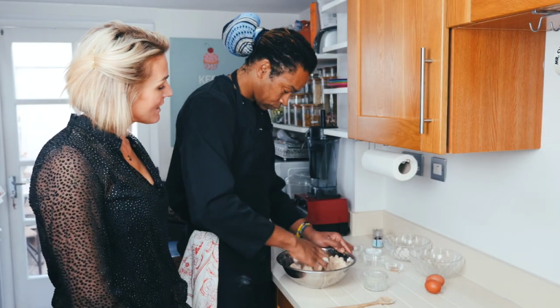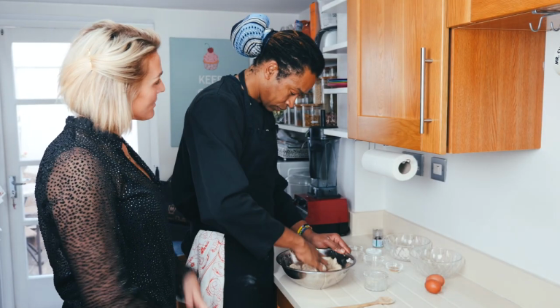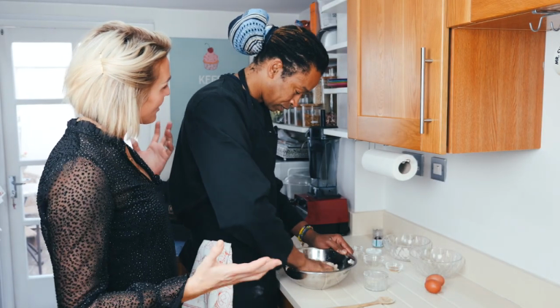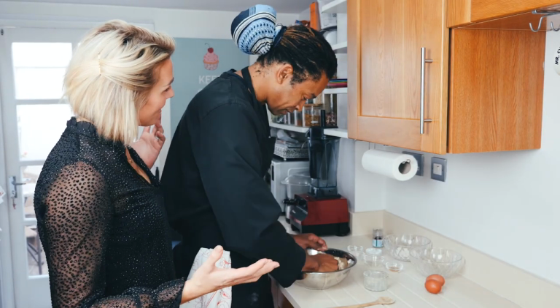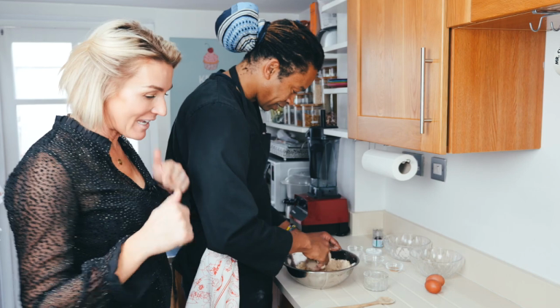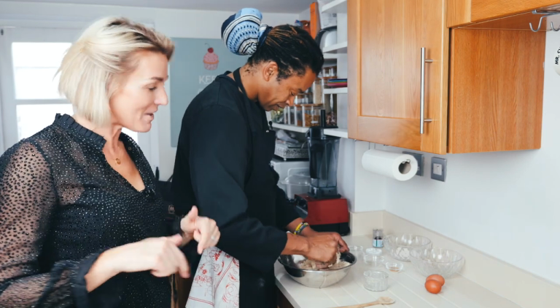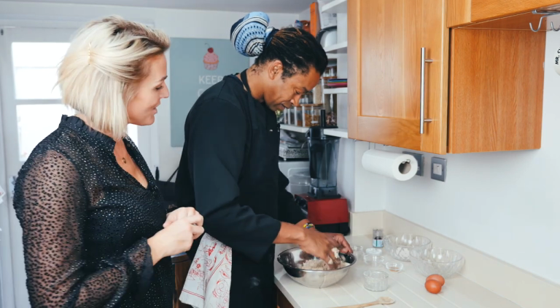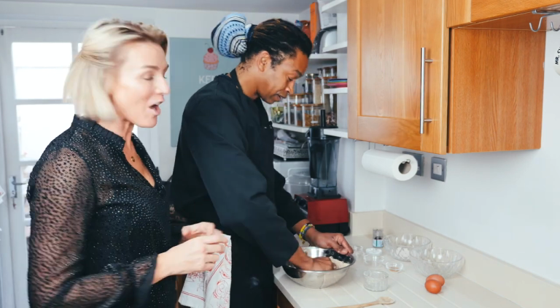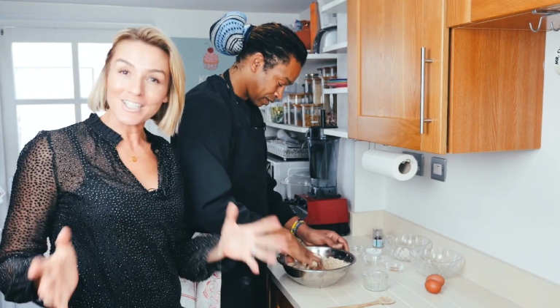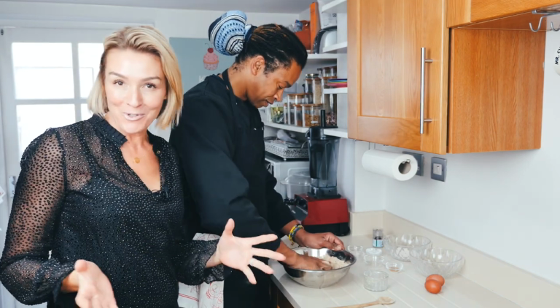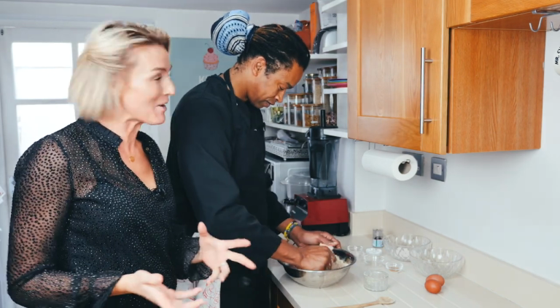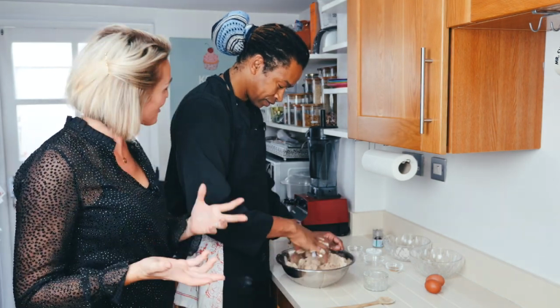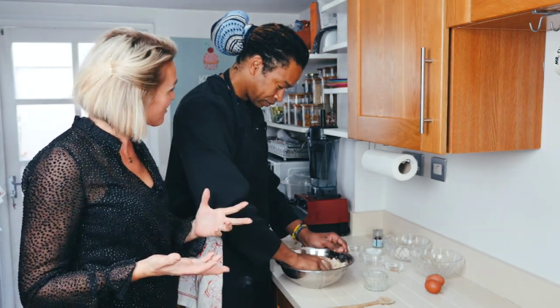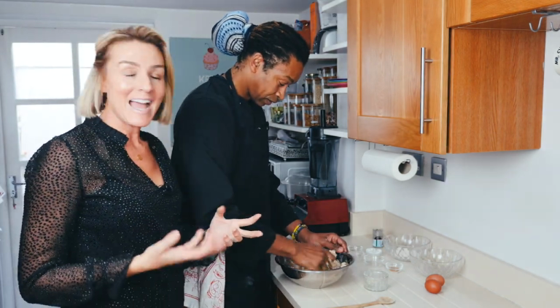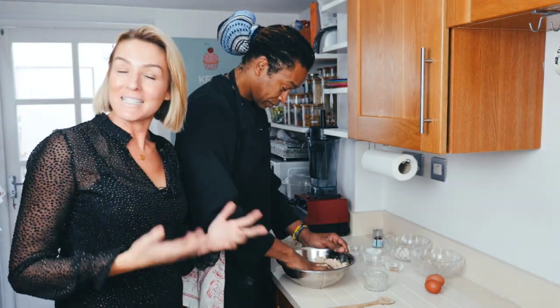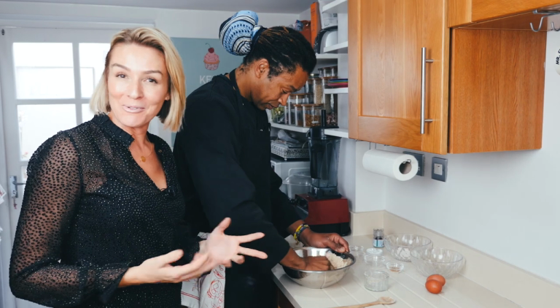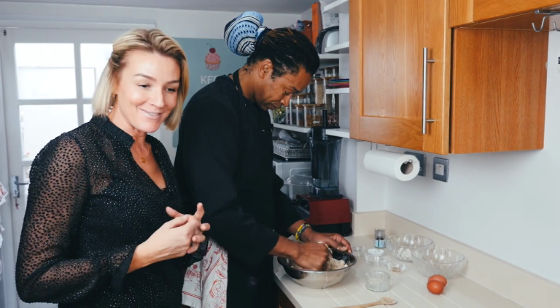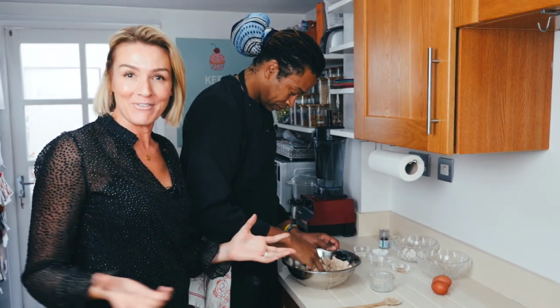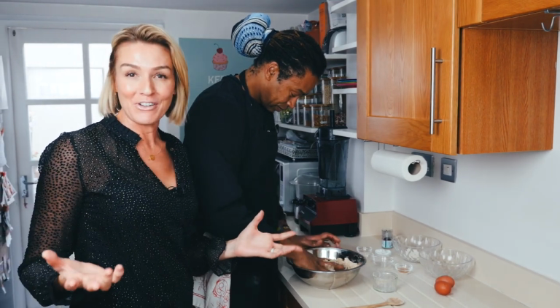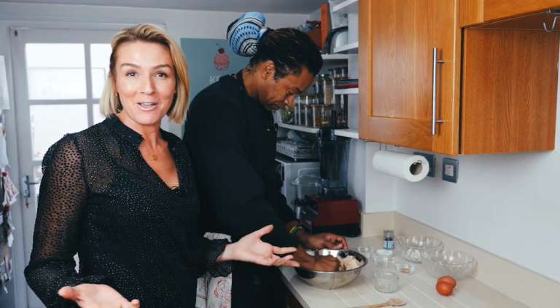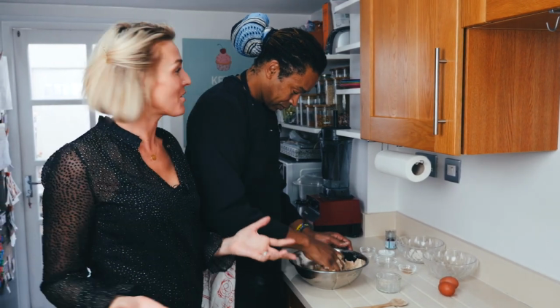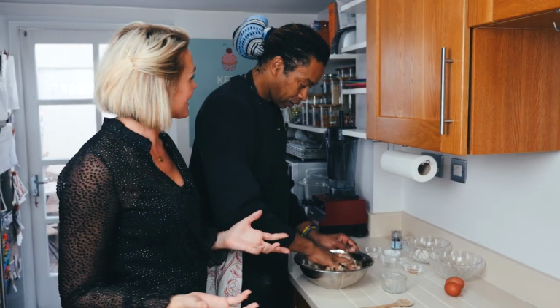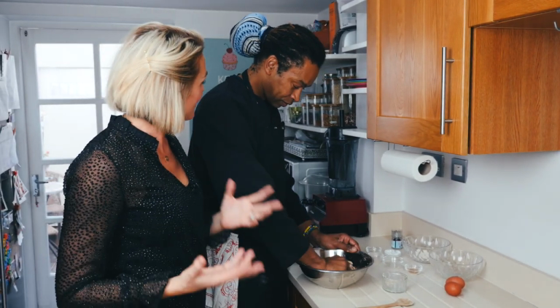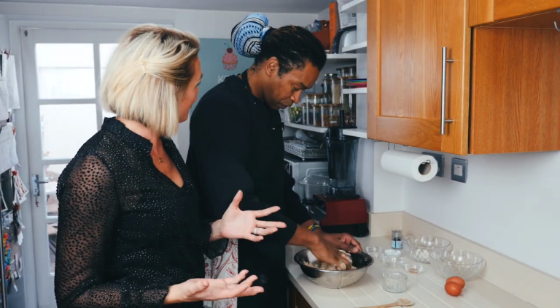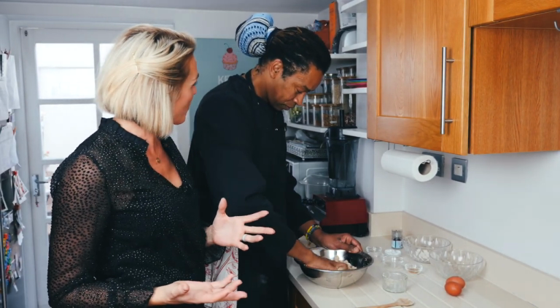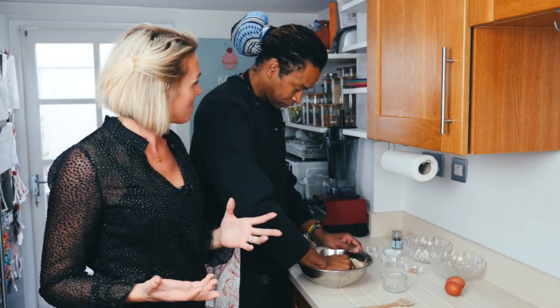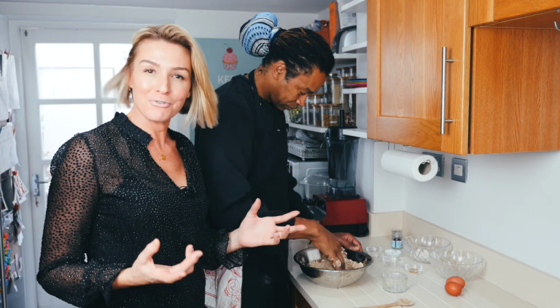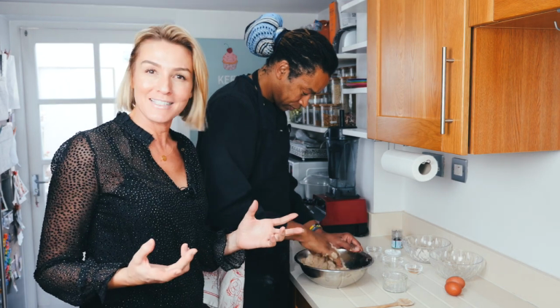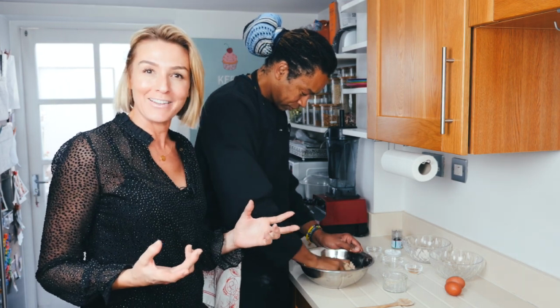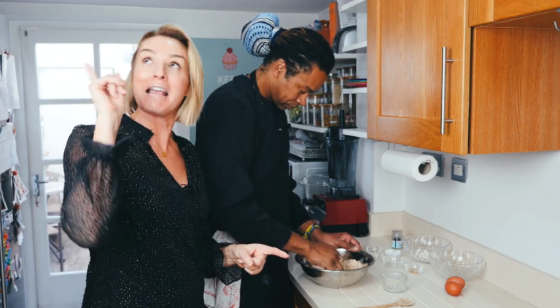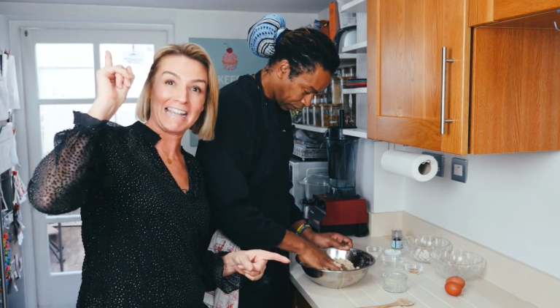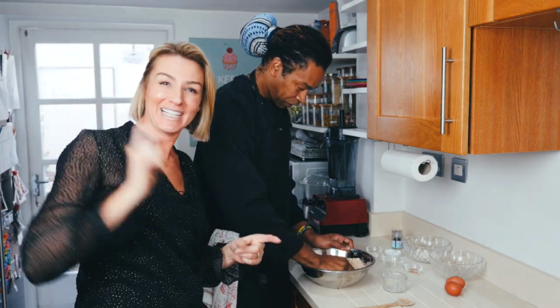Do you realize that it was a year ago that you were here in my kitchen? I had just launched my YouTube channel and Marcelo was my very first Paleo with Pros. We did a beautiful warm beetroot salad — check it out.